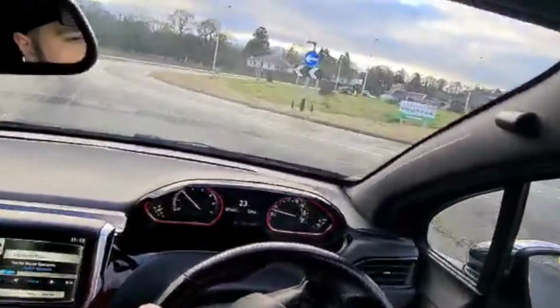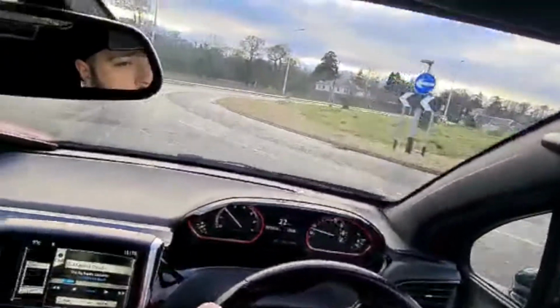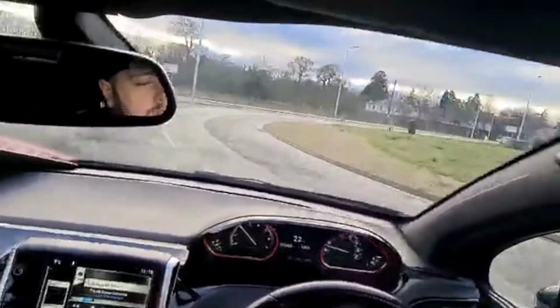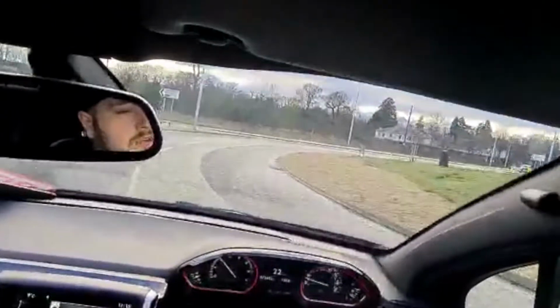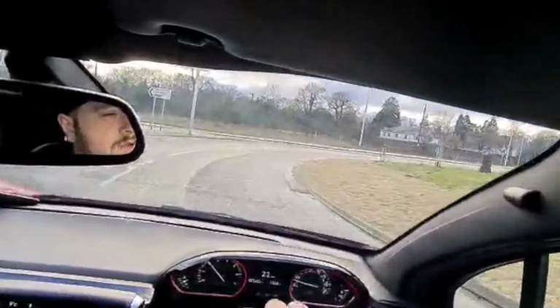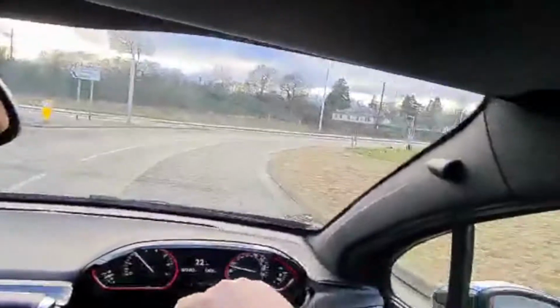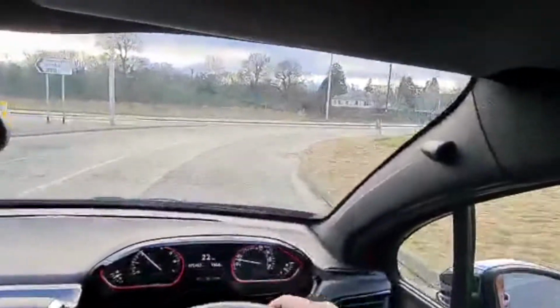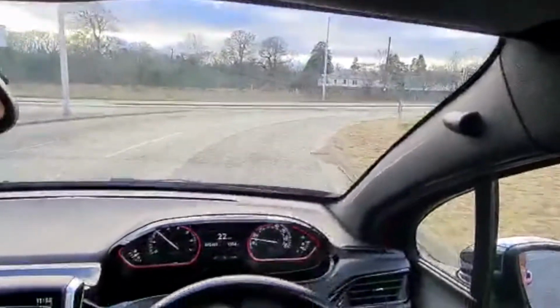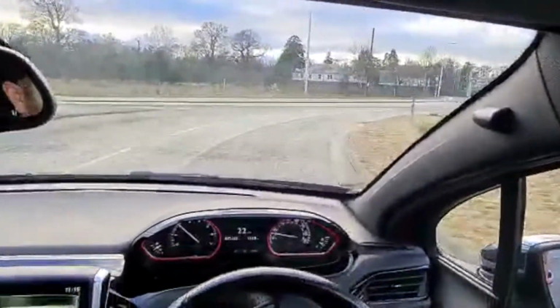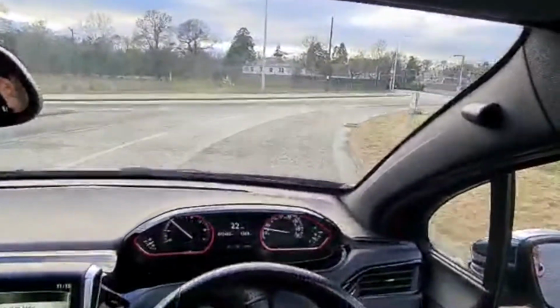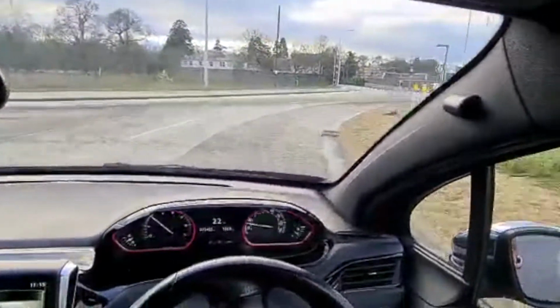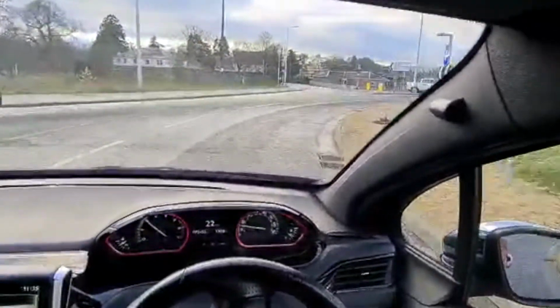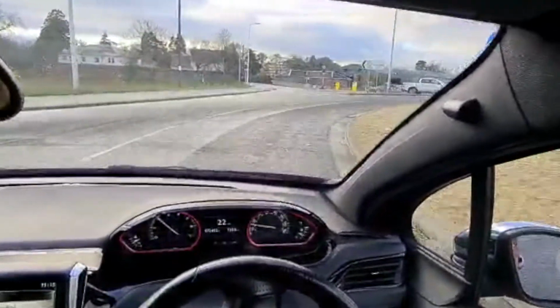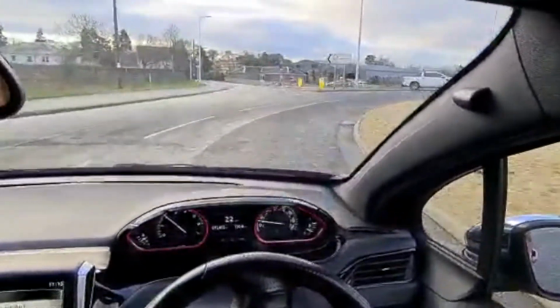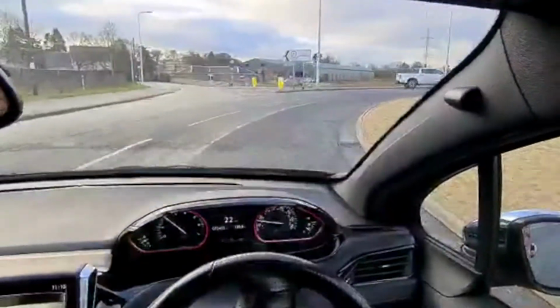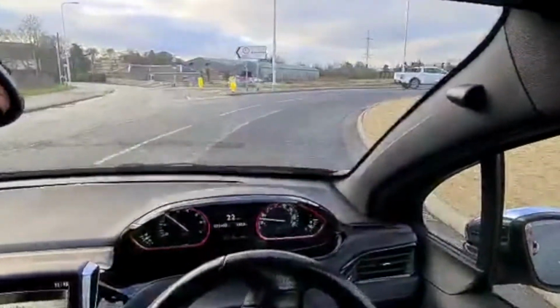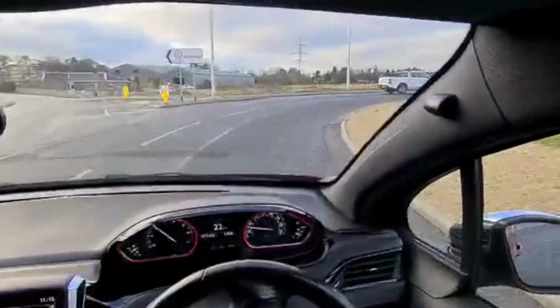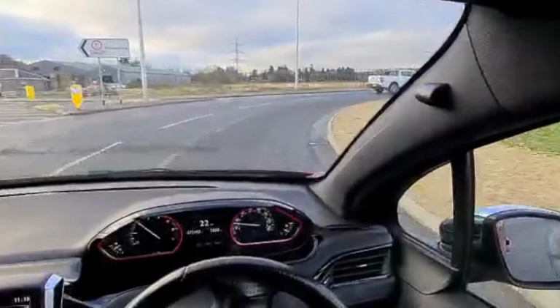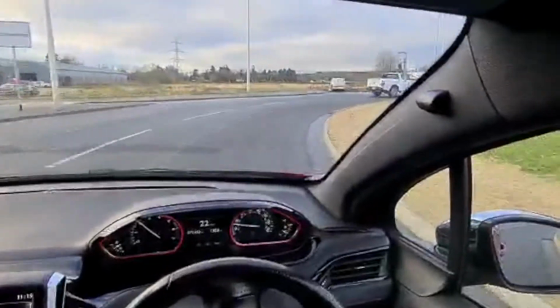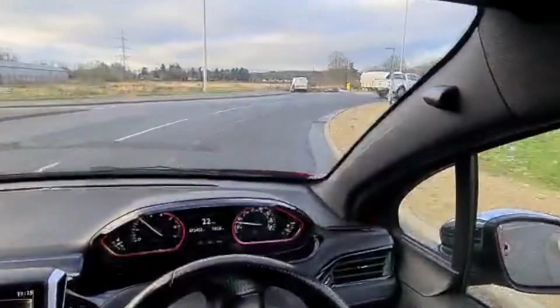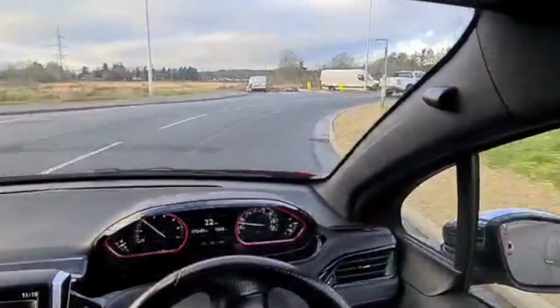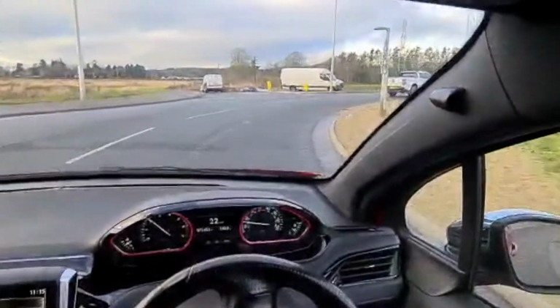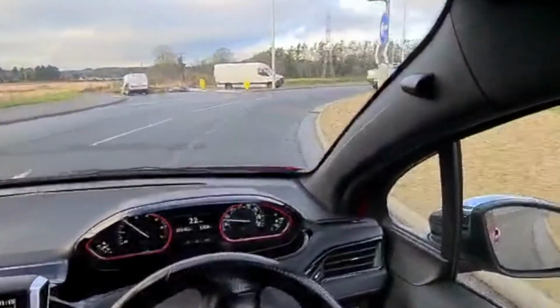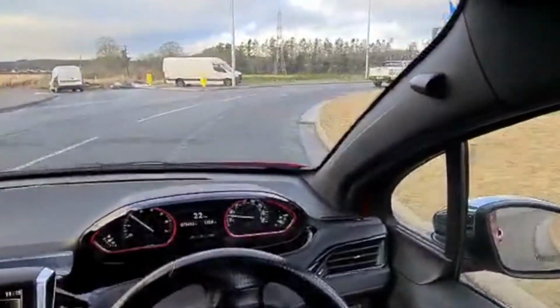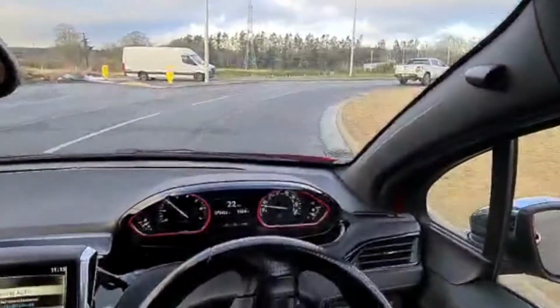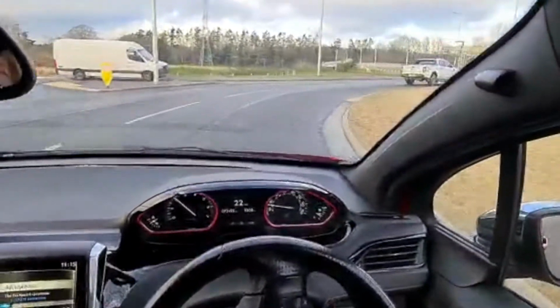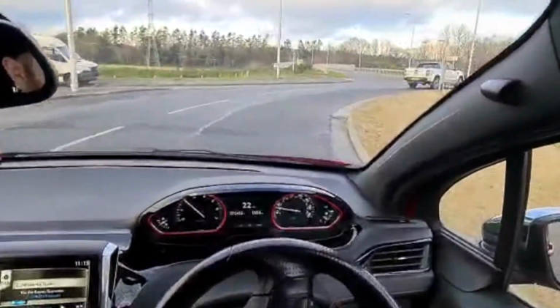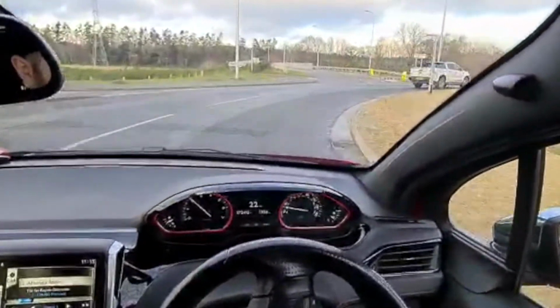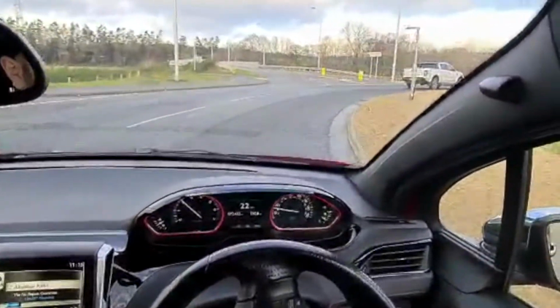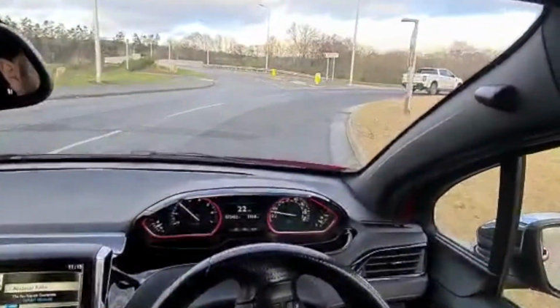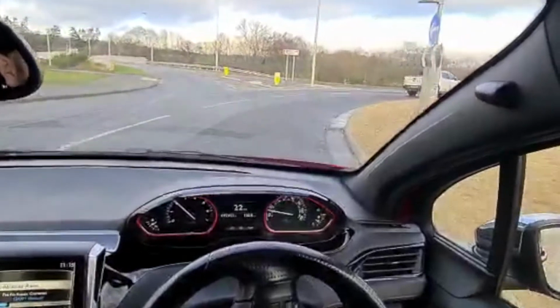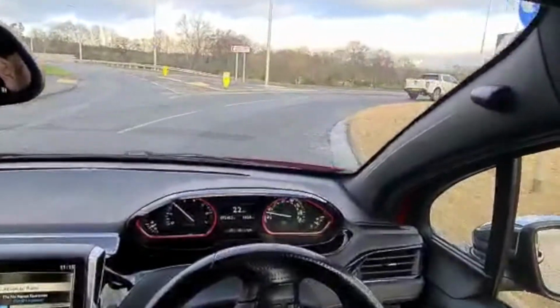We'll just go right round the roundabout to see how the car handles. Like you'd expect from something a wee bit sporty, it's absolutely perfect — minimal body roll and it feels very planted even though the road conditions are quite greasy.